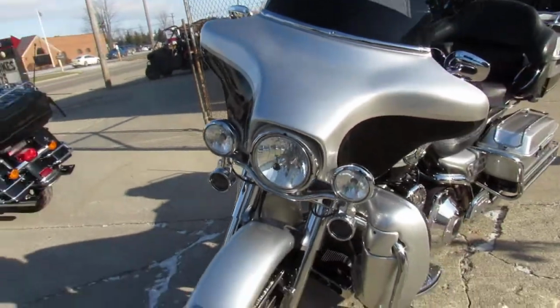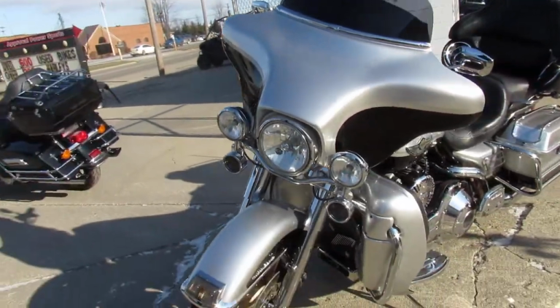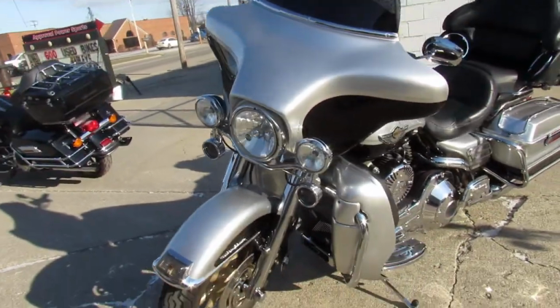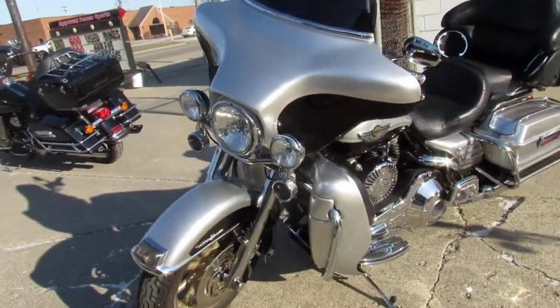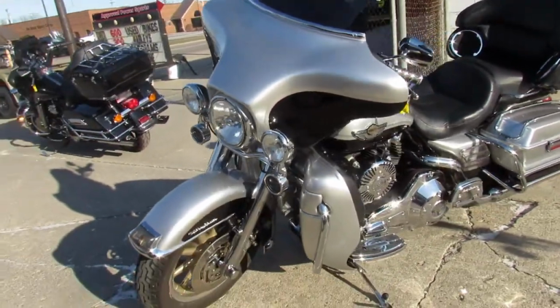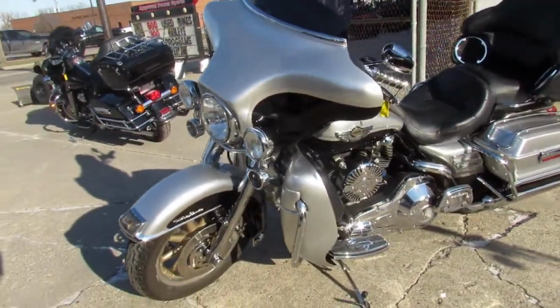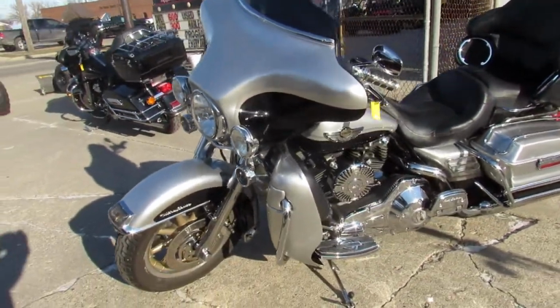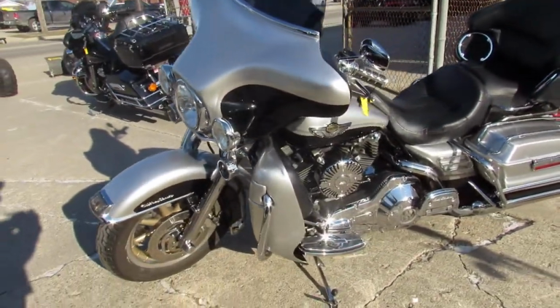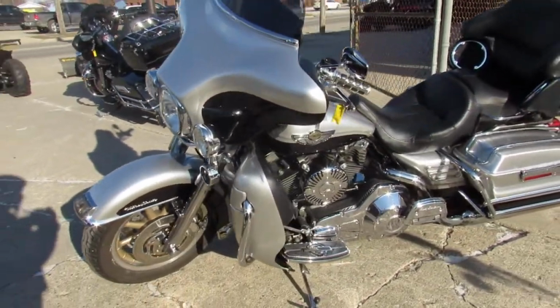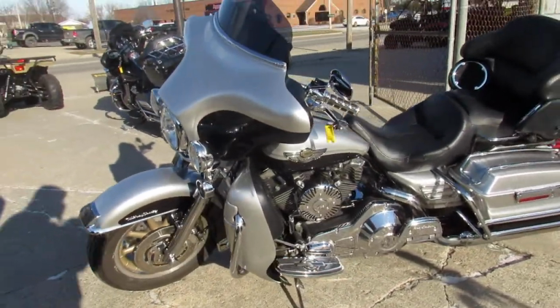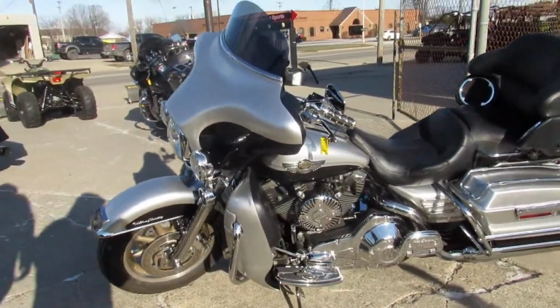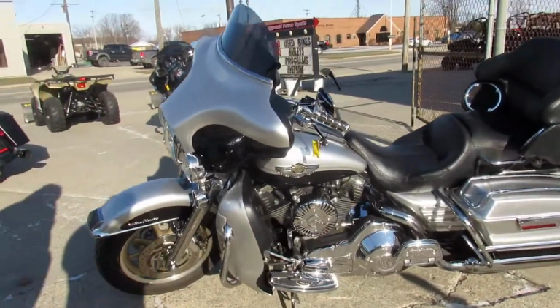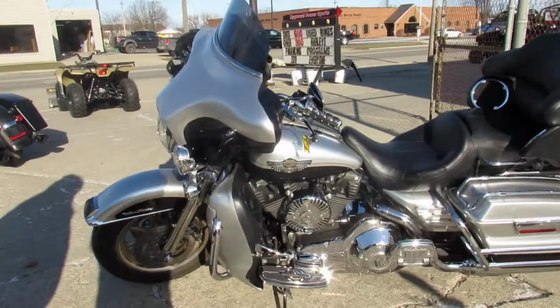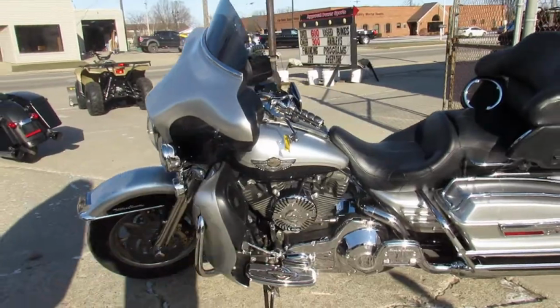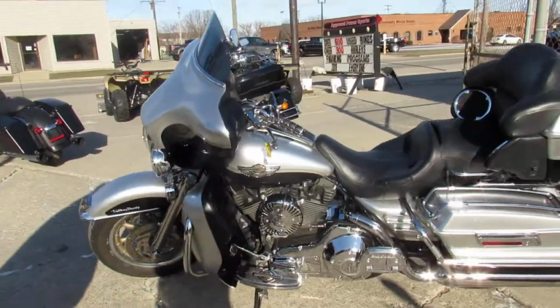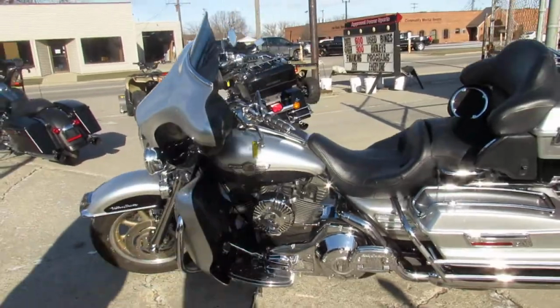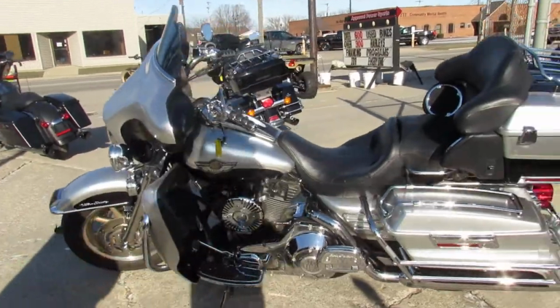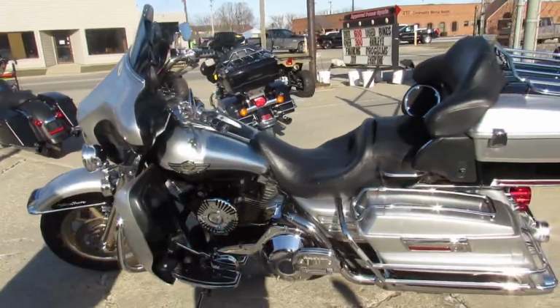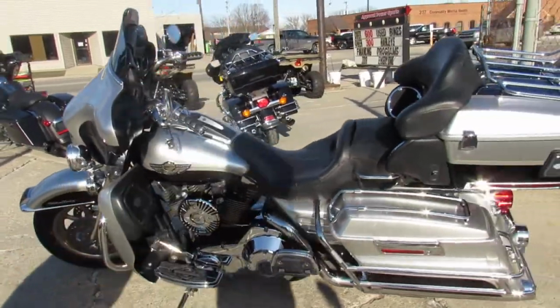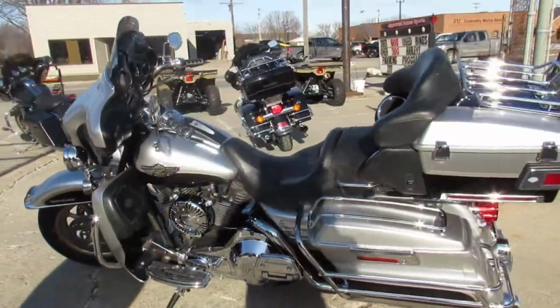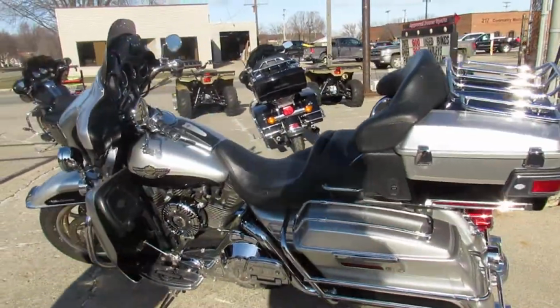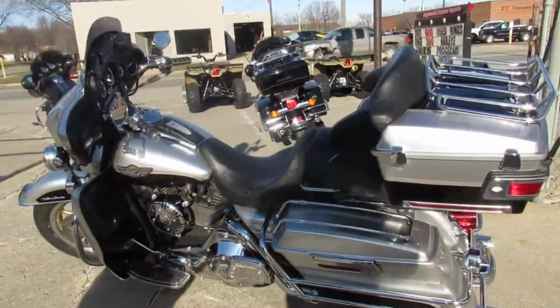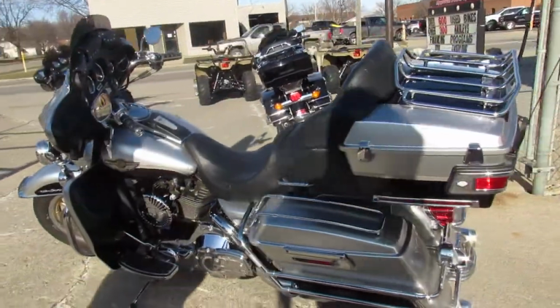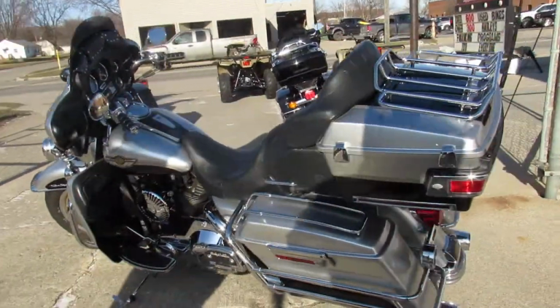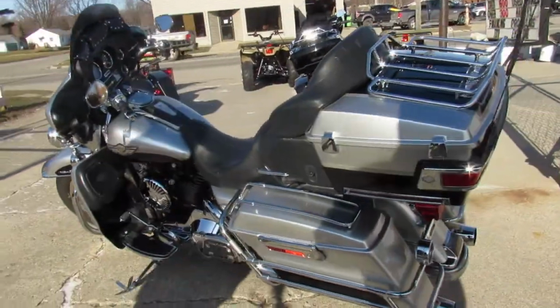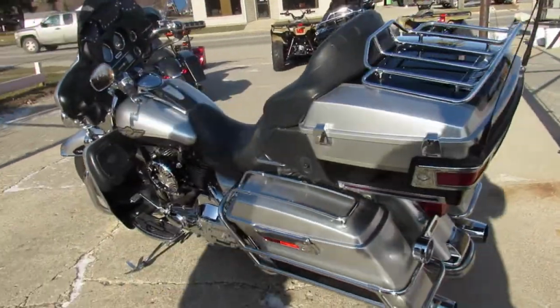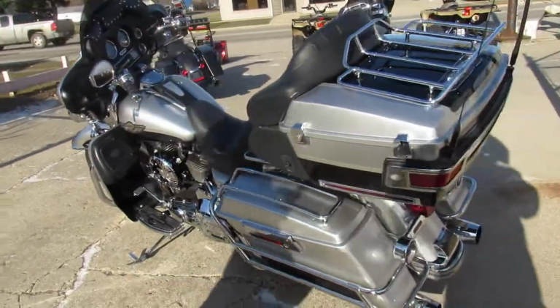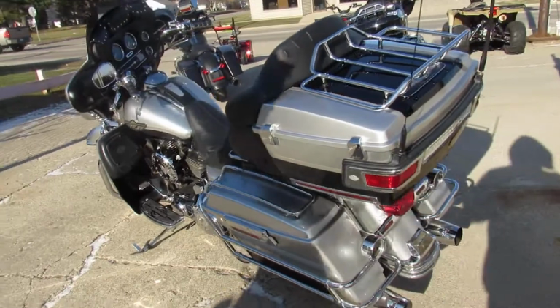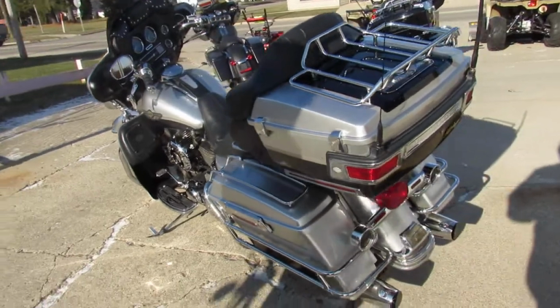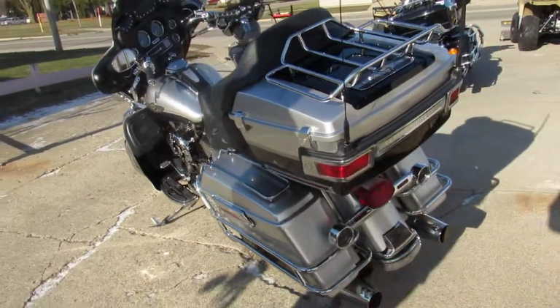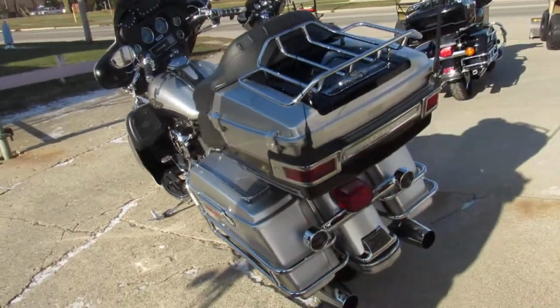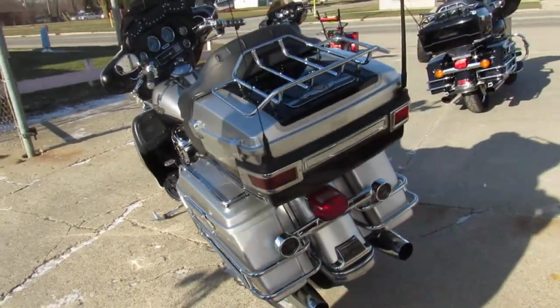Here's a 2003 — it's the 100th Anniversary Edition. All stock, no modifications, super clean bike. Paint and chrome shine like new. Hard to find bike, guys.